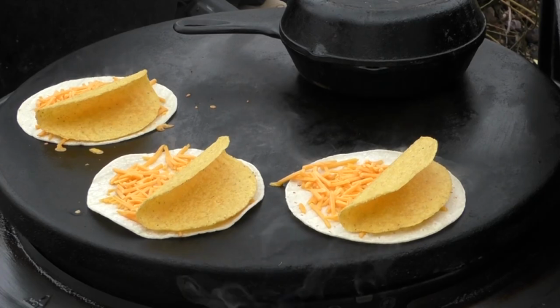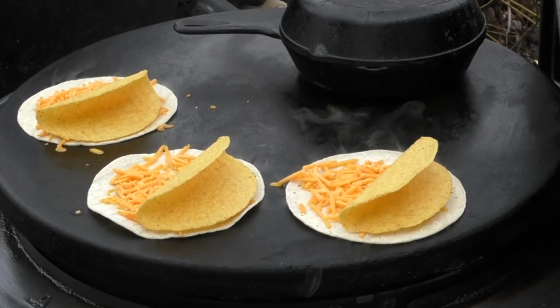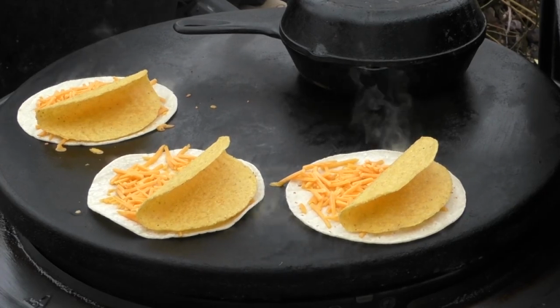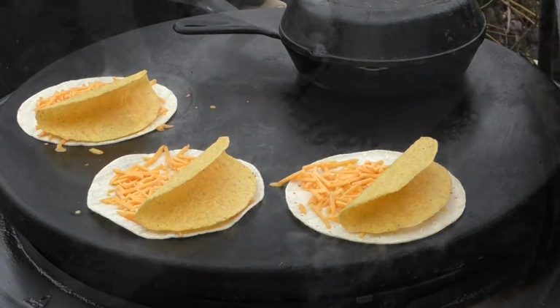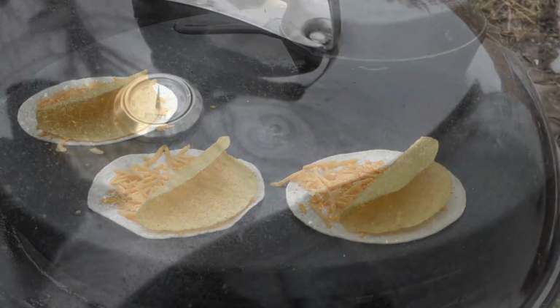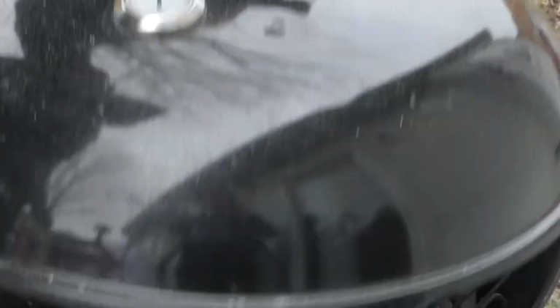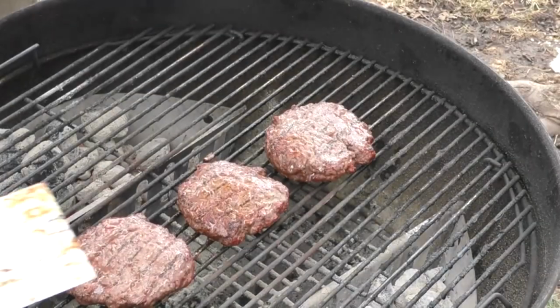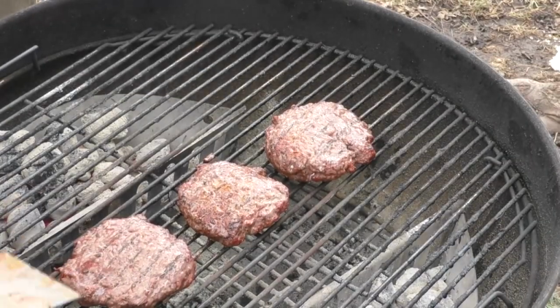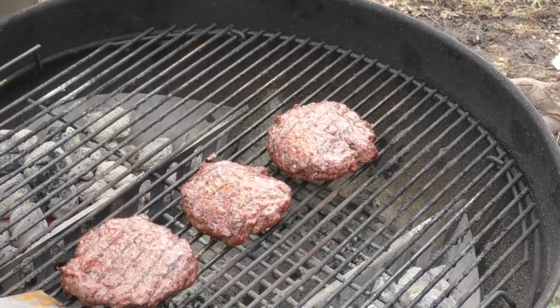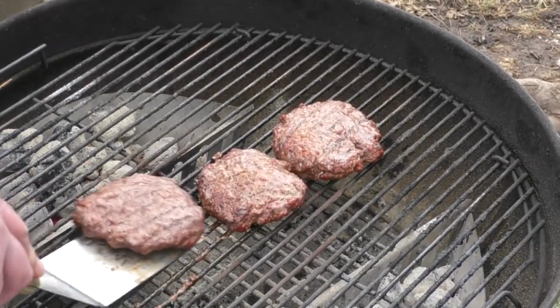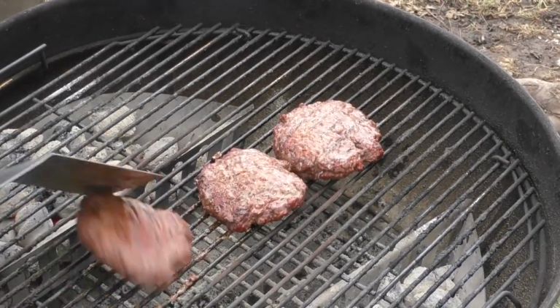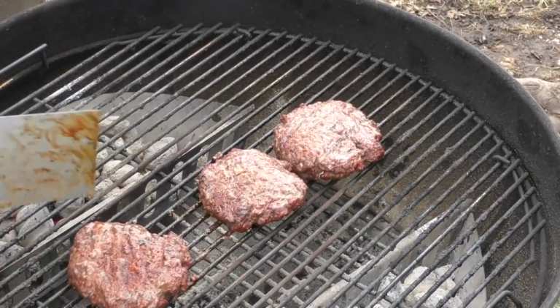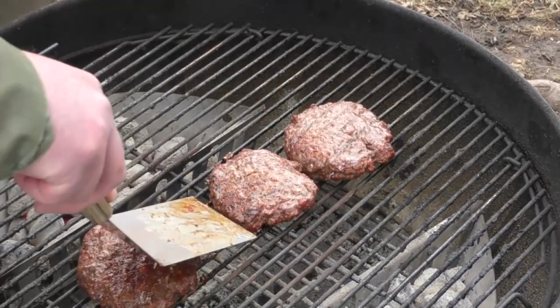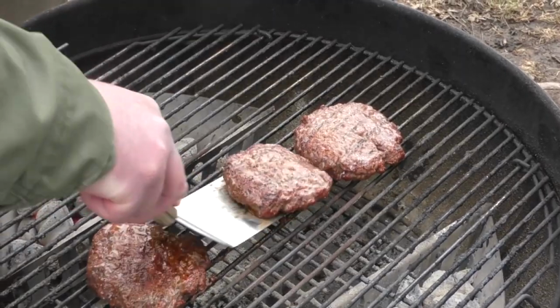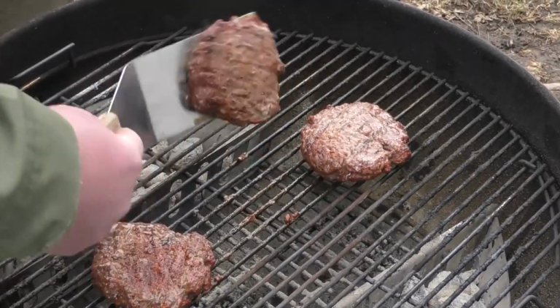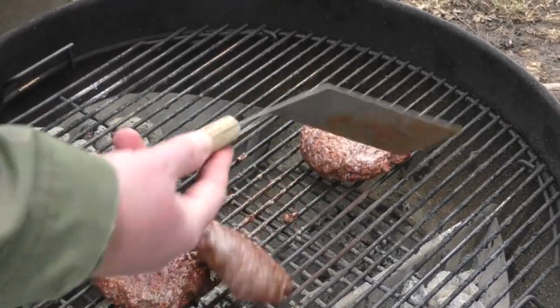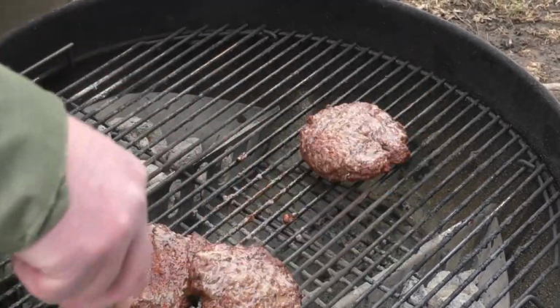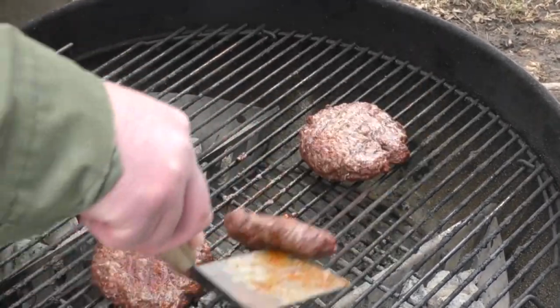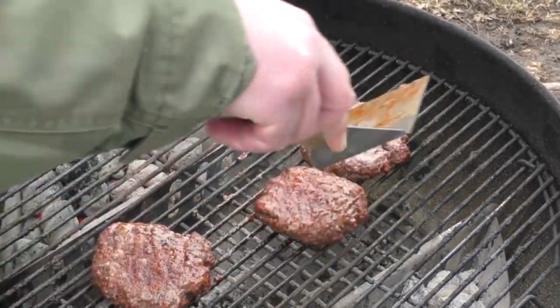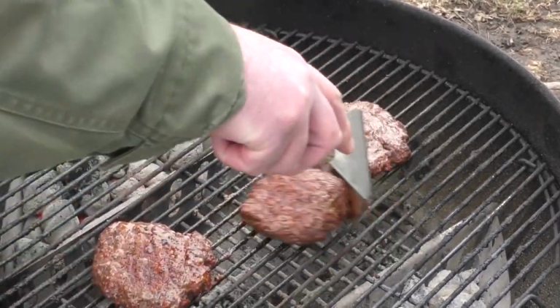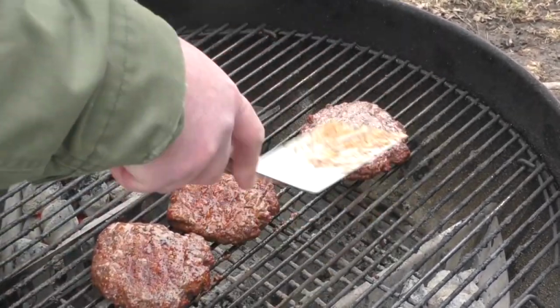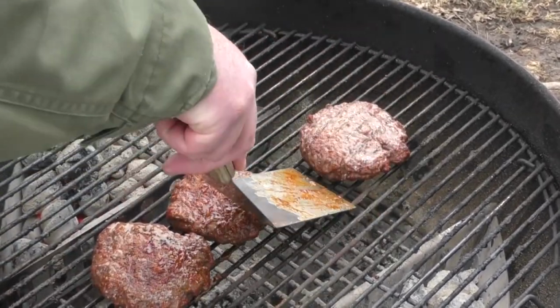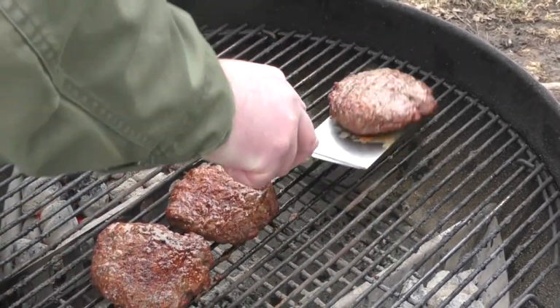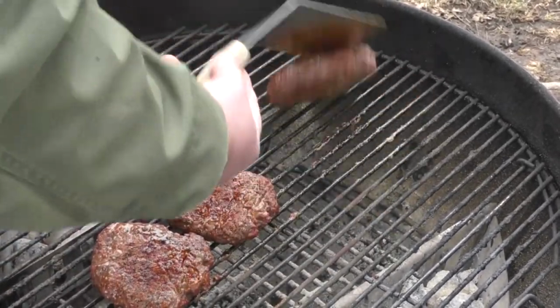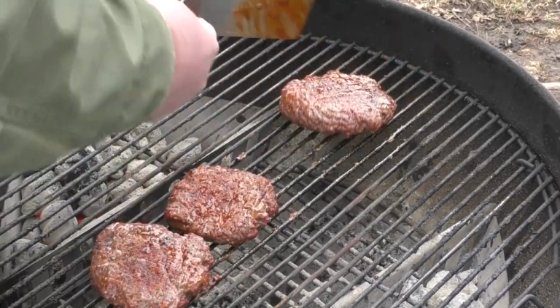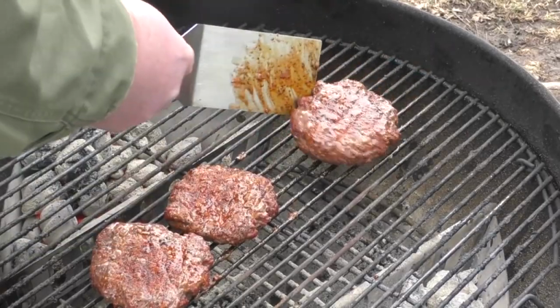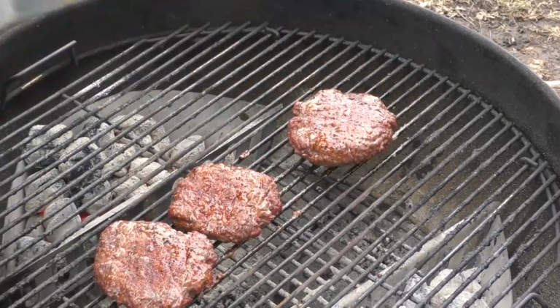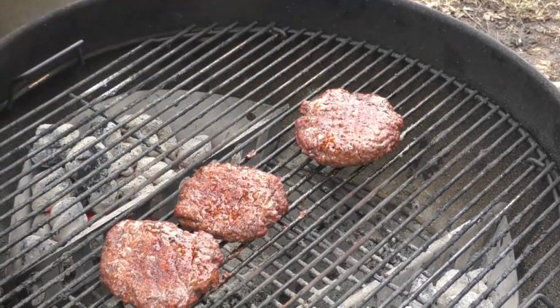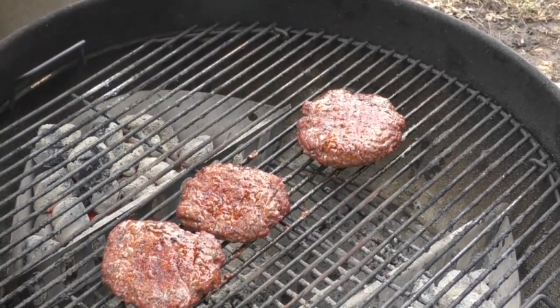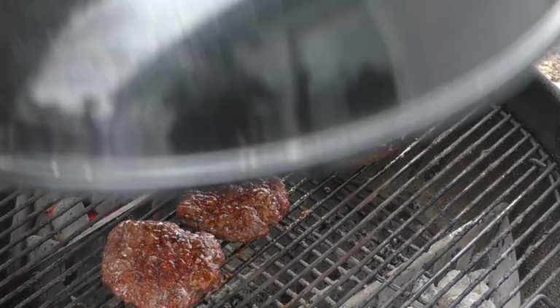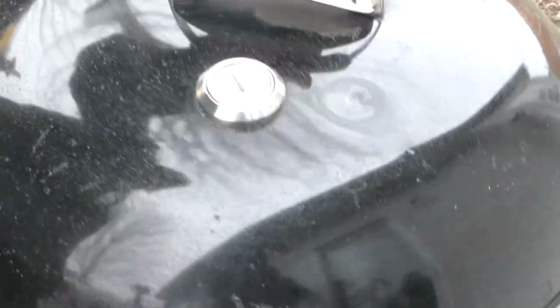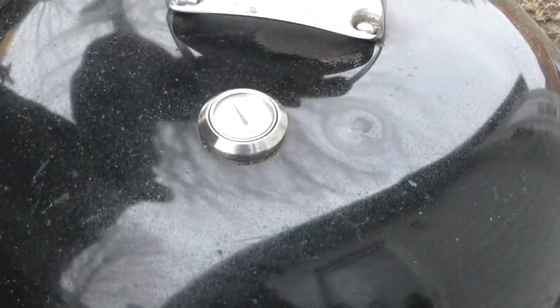Let's check on our burgers. Burgers are looking good — those are coming along great. Let's go back to our gordita.